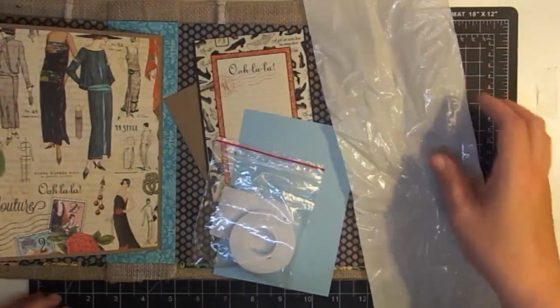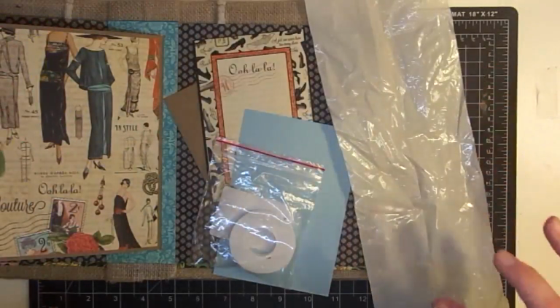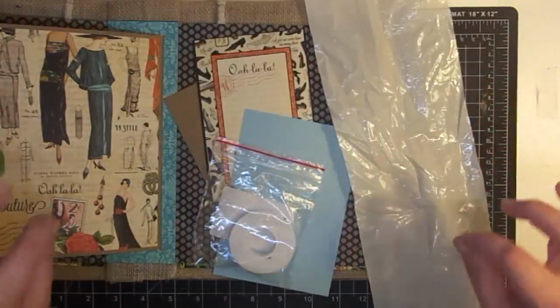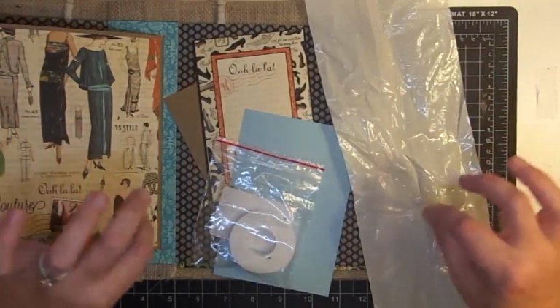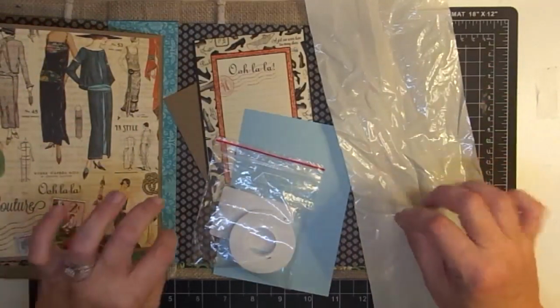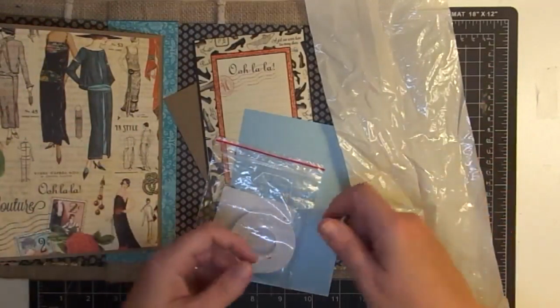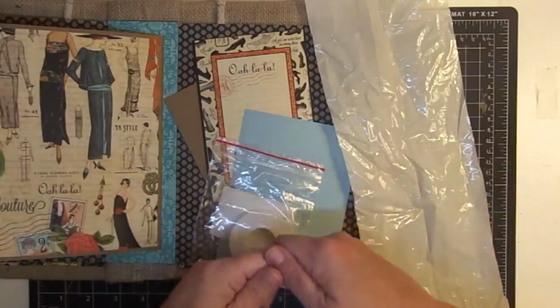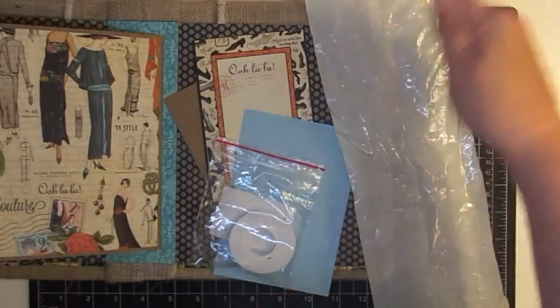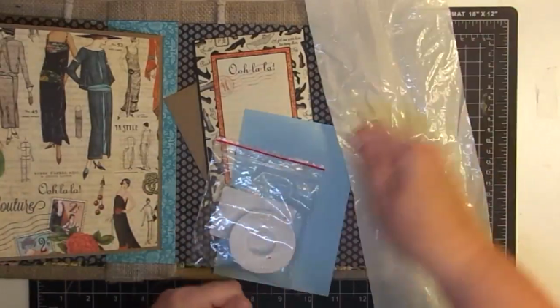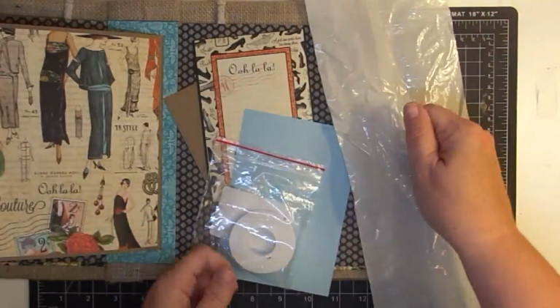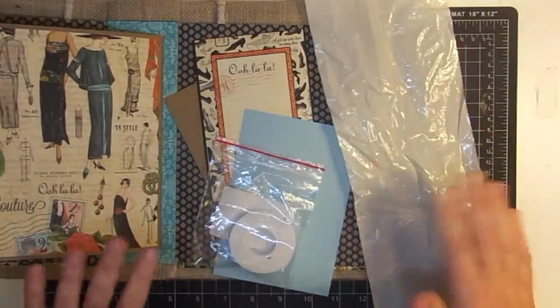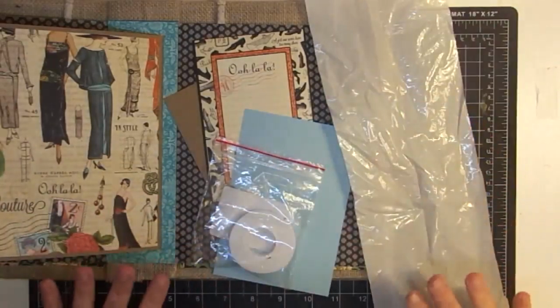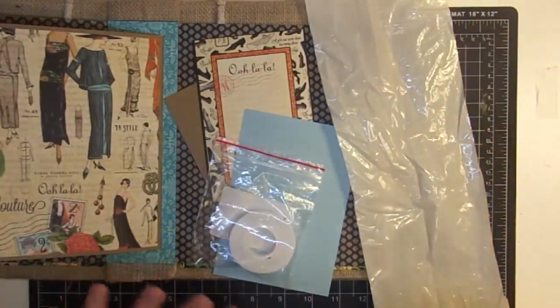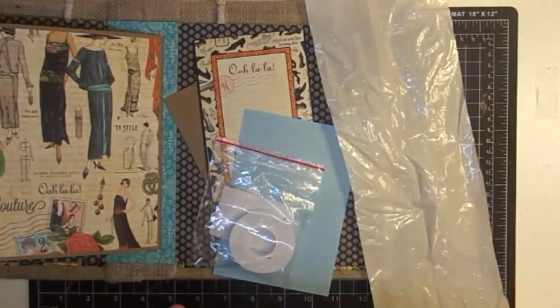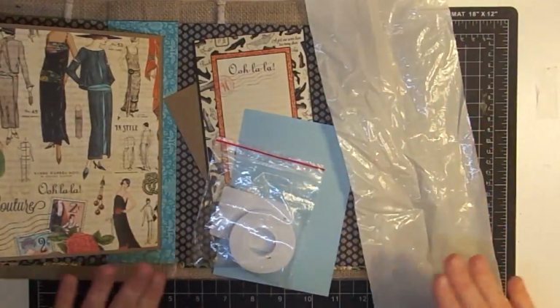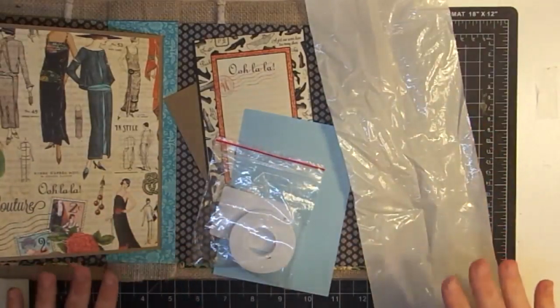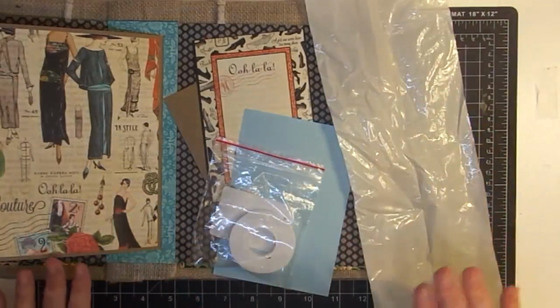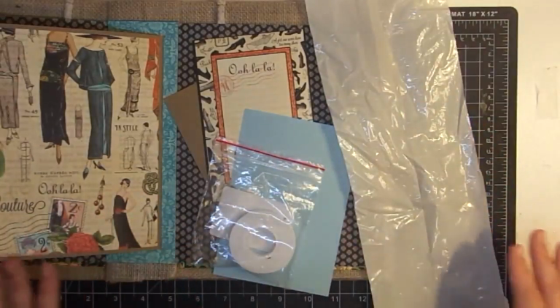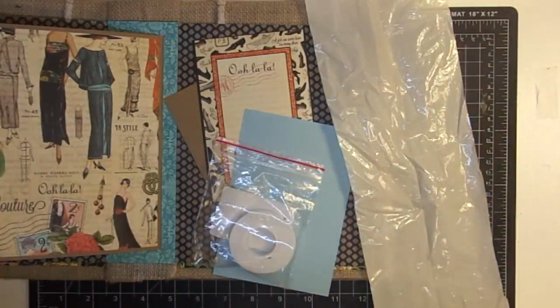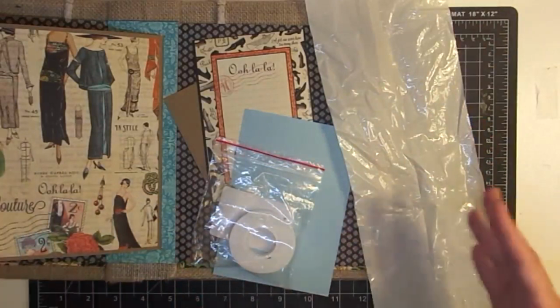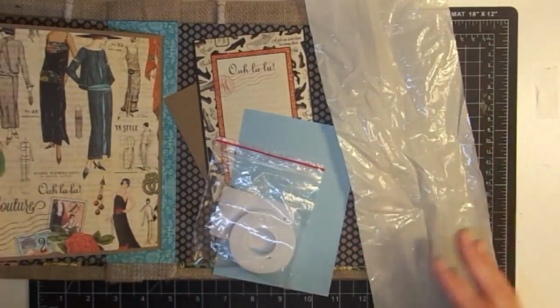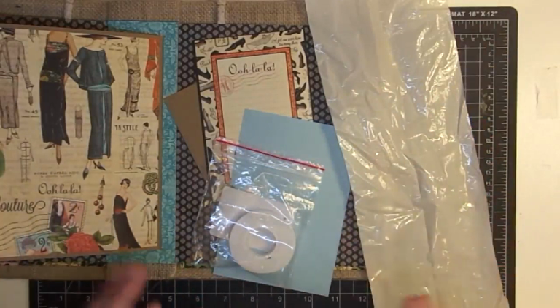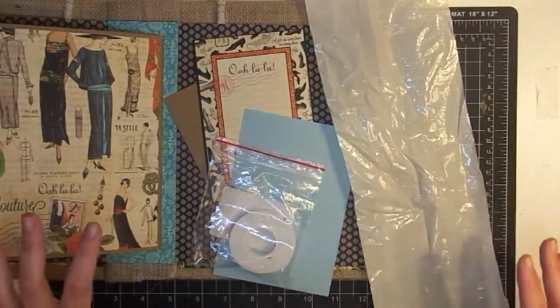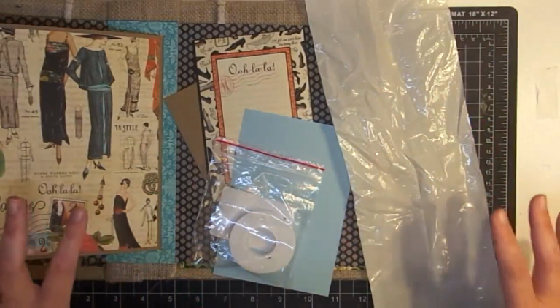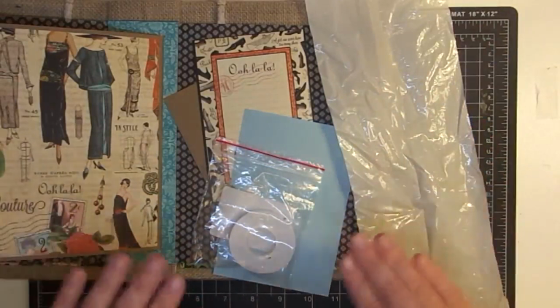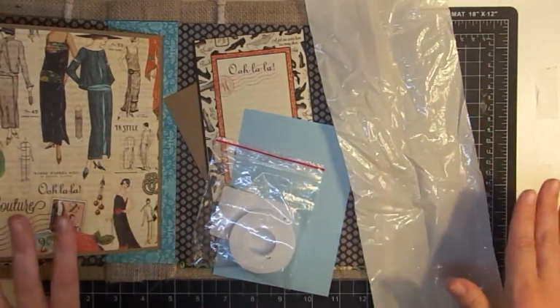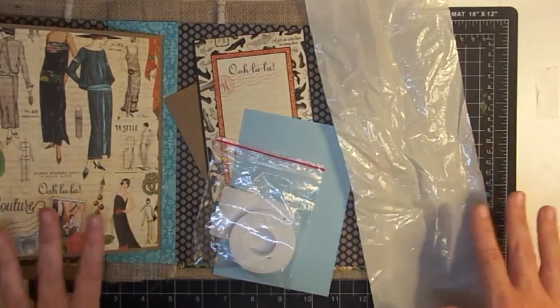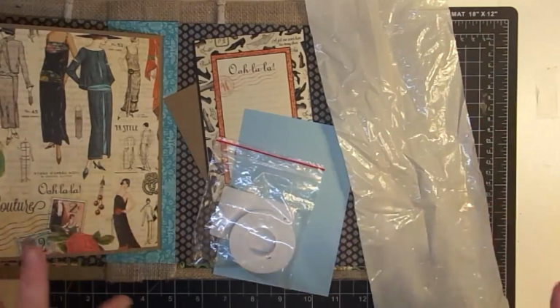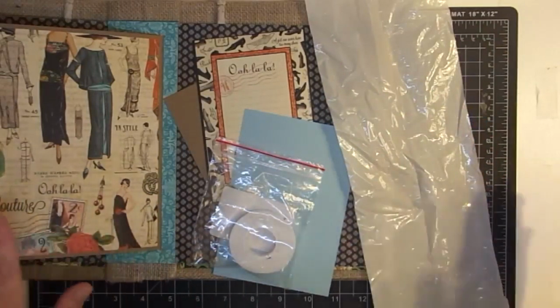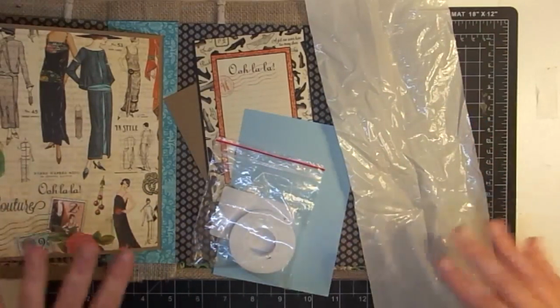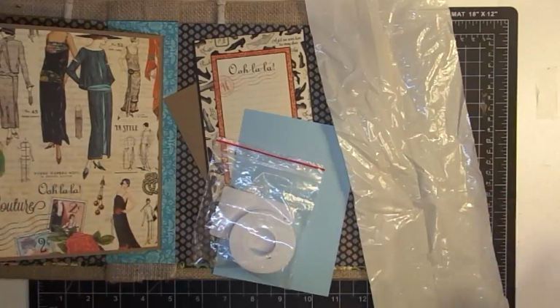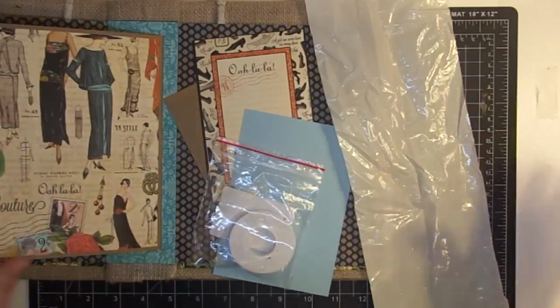I have always wanted to try to do a double slider card and I've never done it. So I did some research, I went online and looked and saw how you do it, got the gist of it. And we're going to try it together — so if I mess up, you'll just see me mess up.